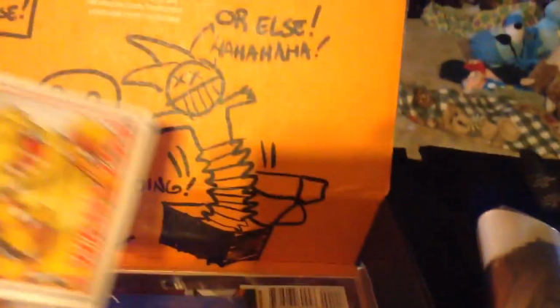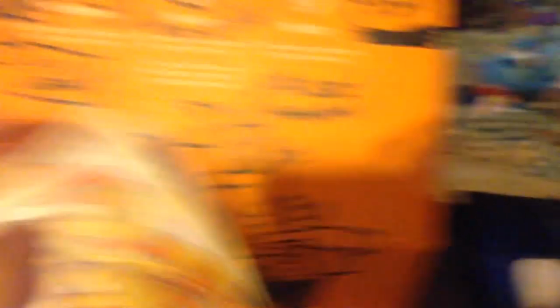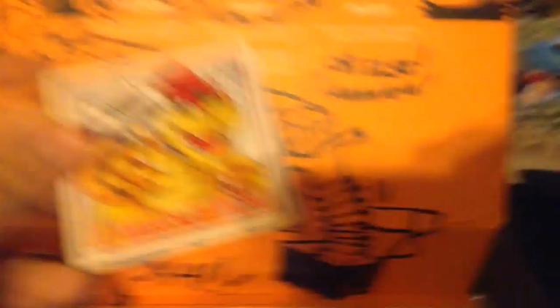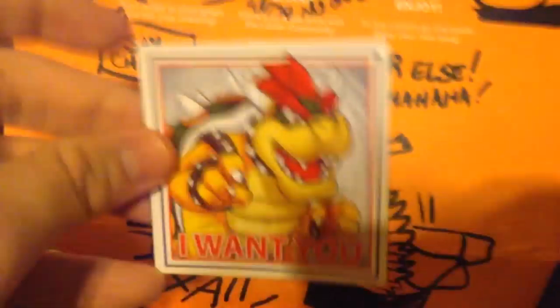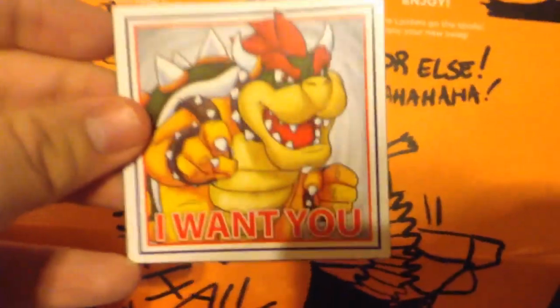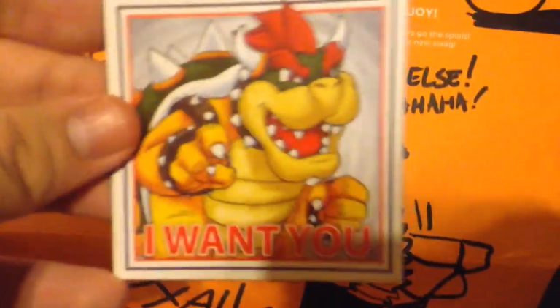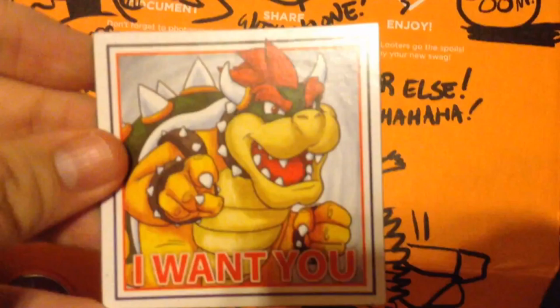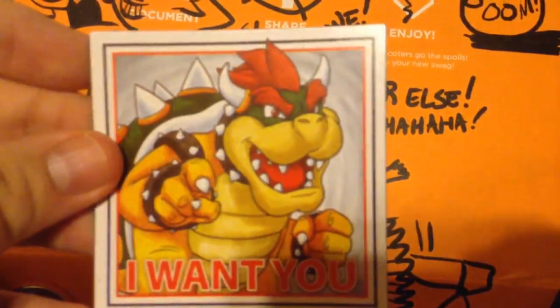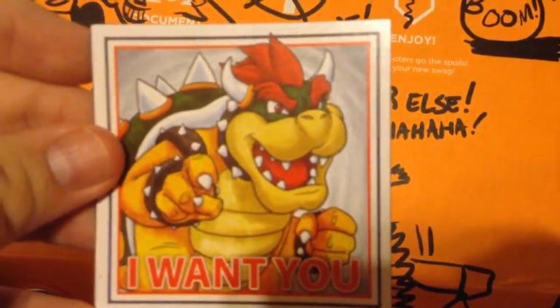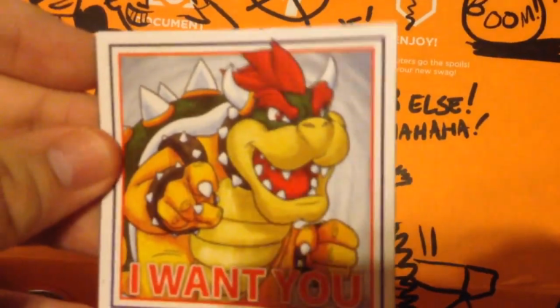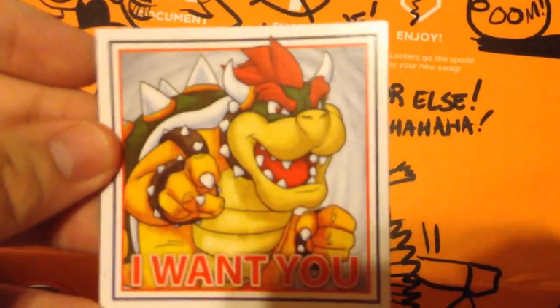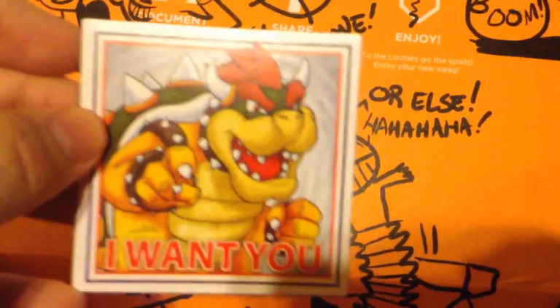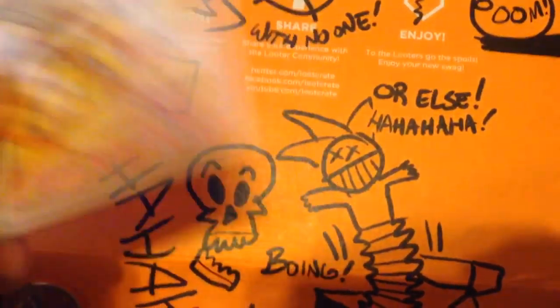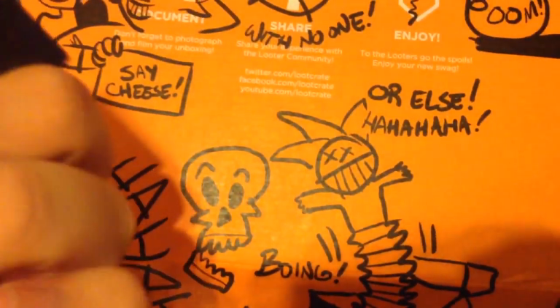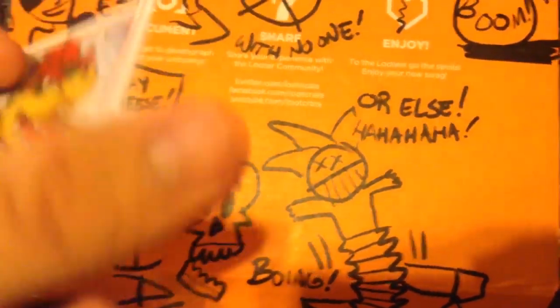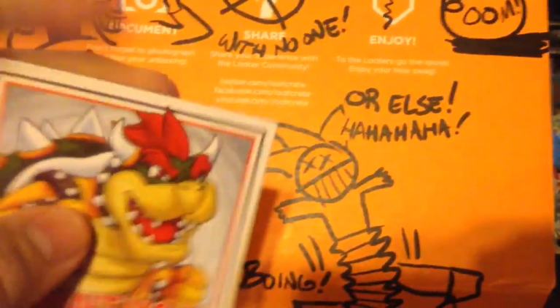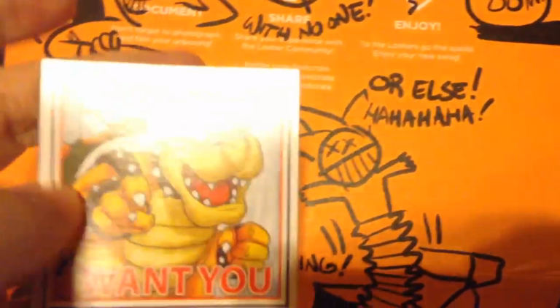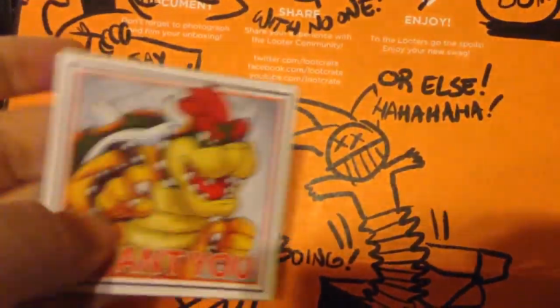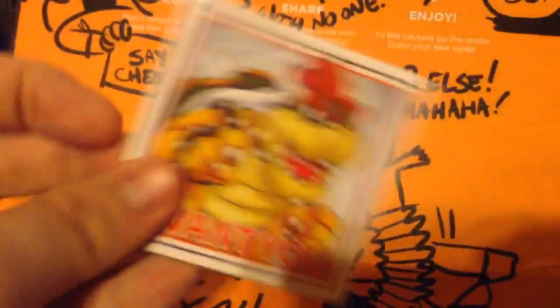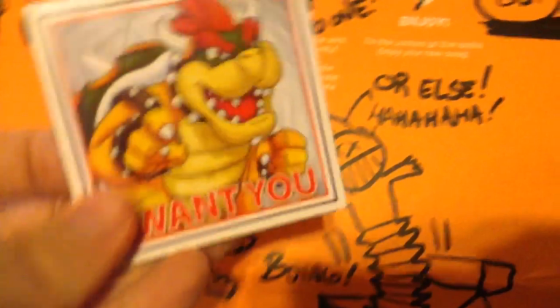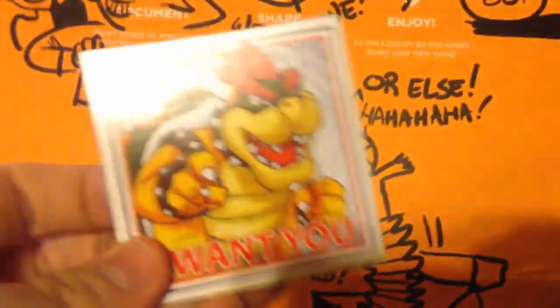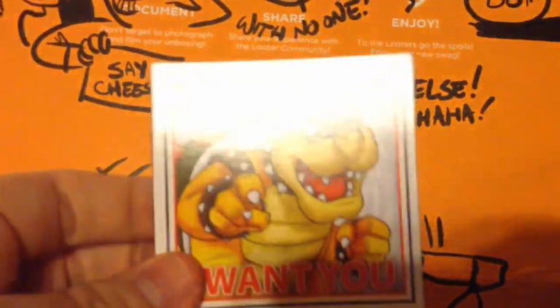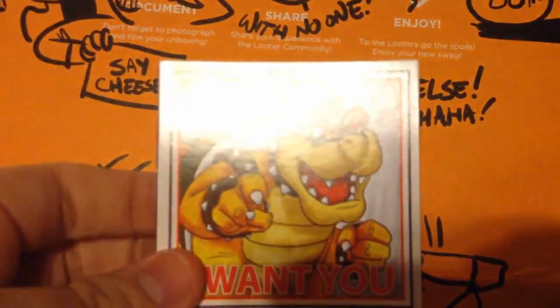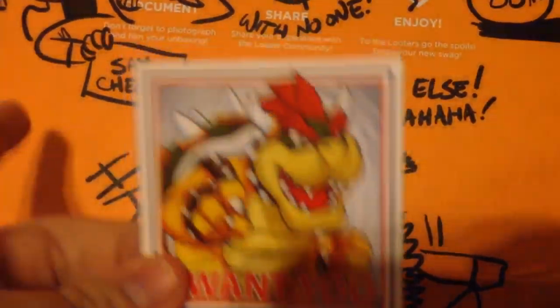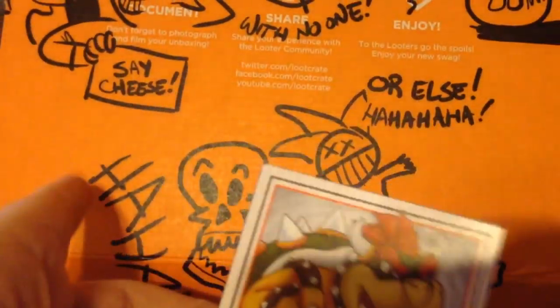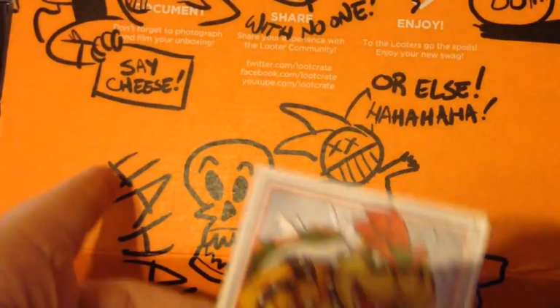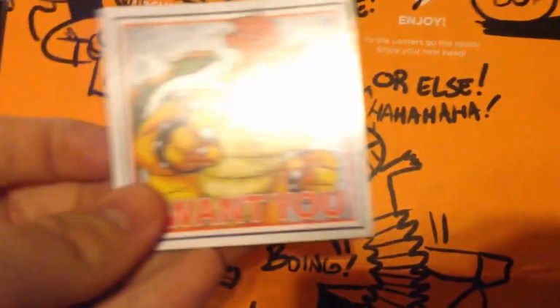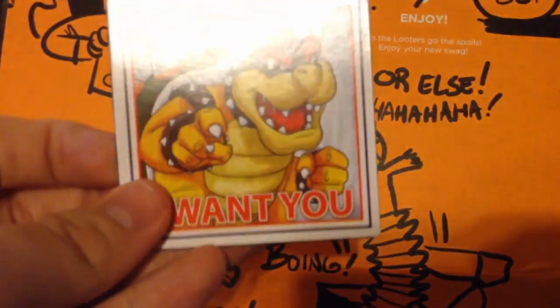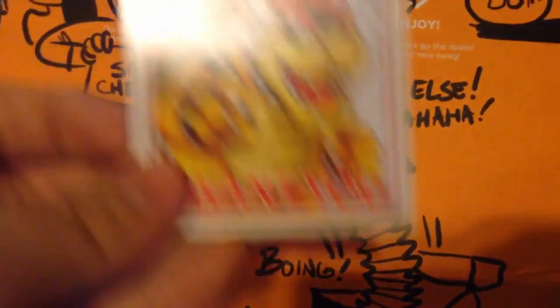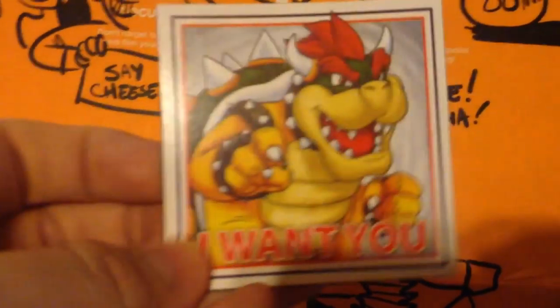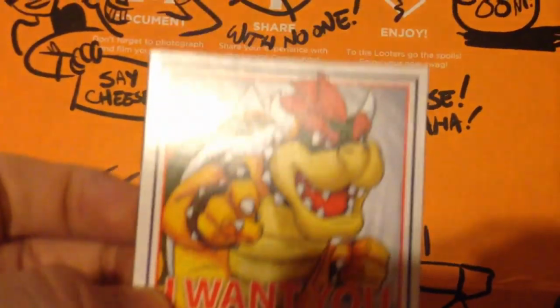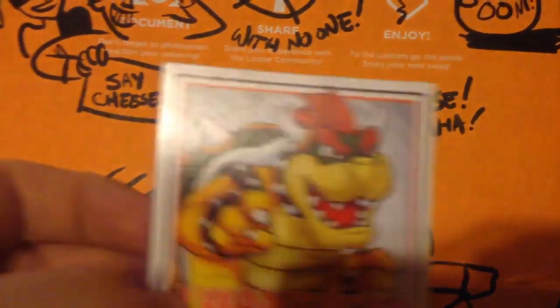And what else? A magnet. Okay, let's look at the magnet. It says, 'I want you.' And it's Bowser. That's cray. It's pretty crazy.